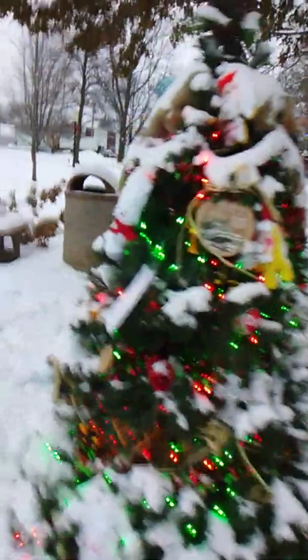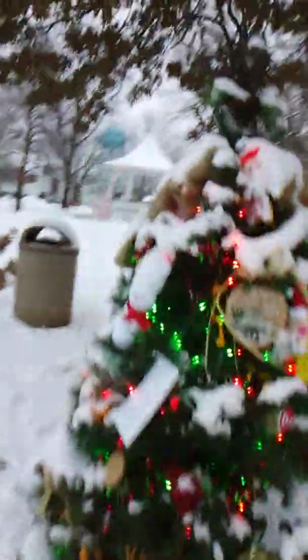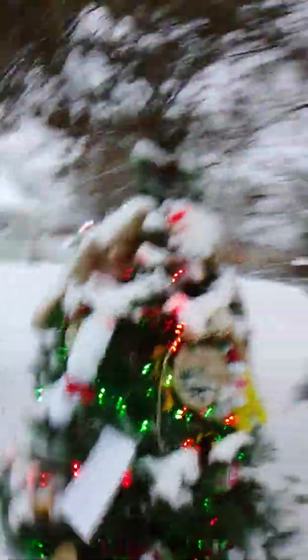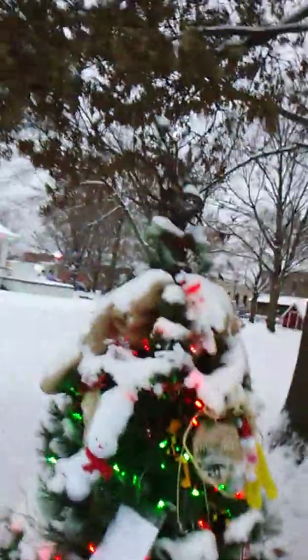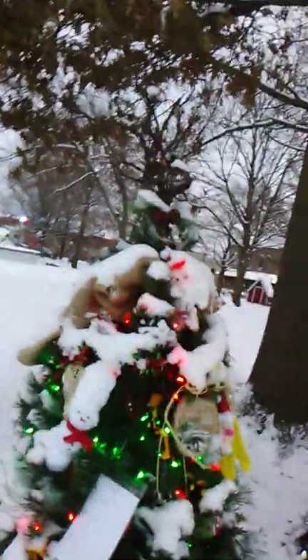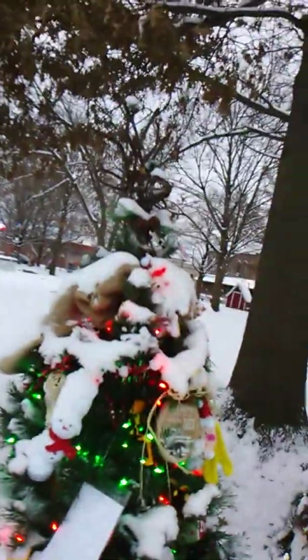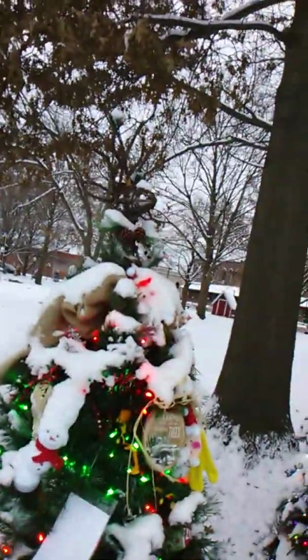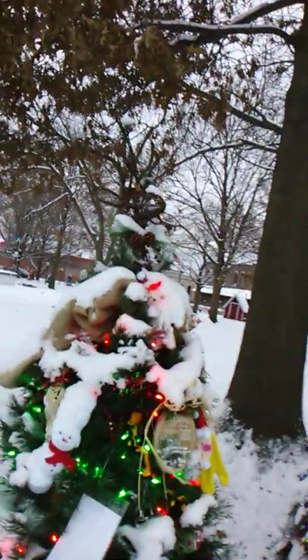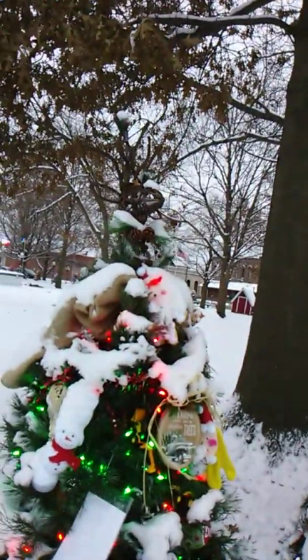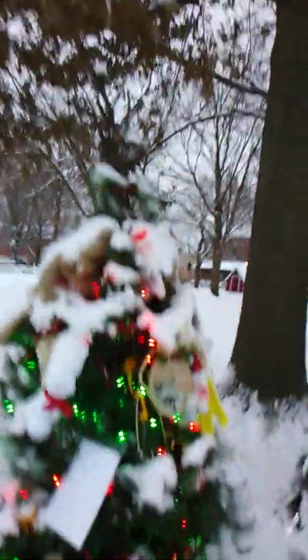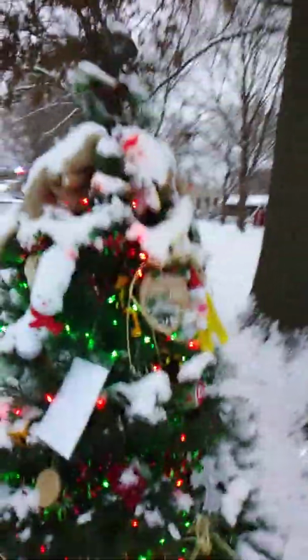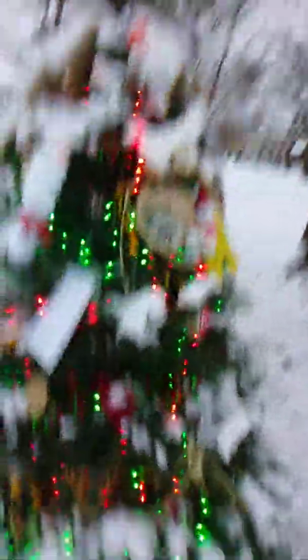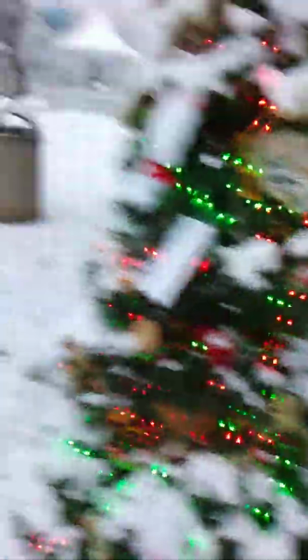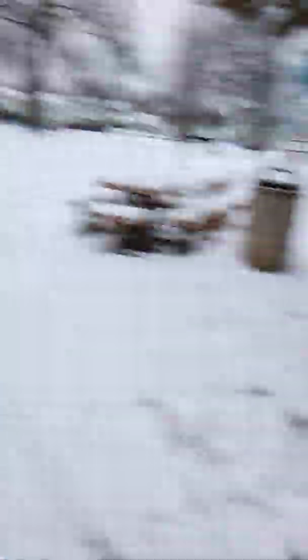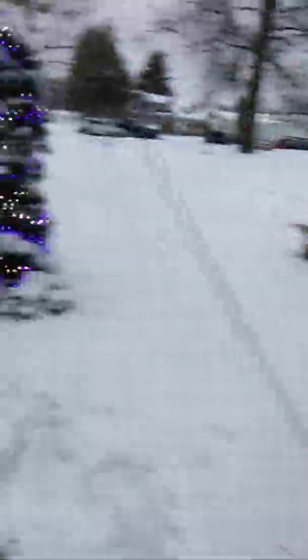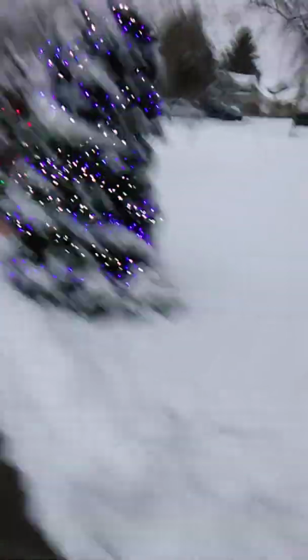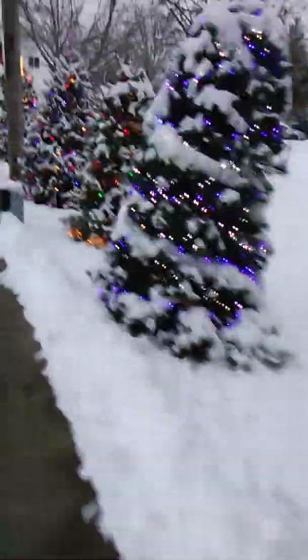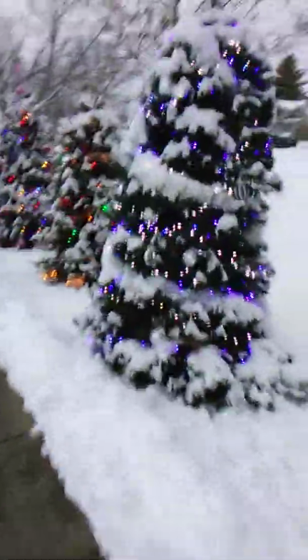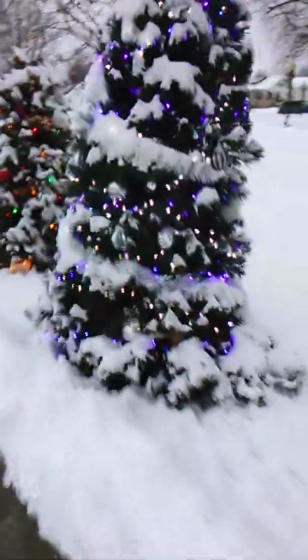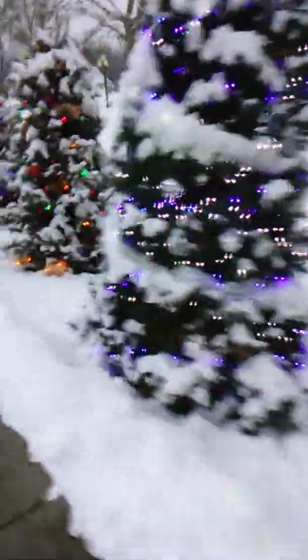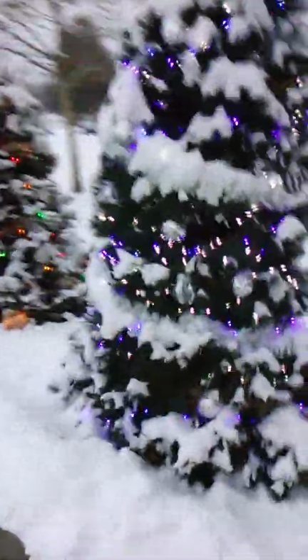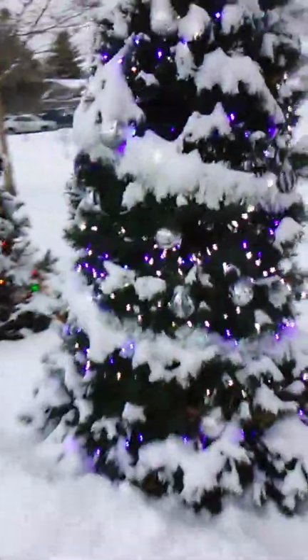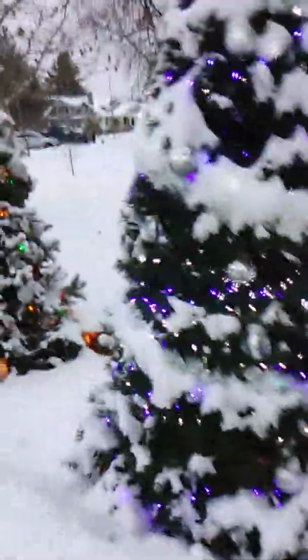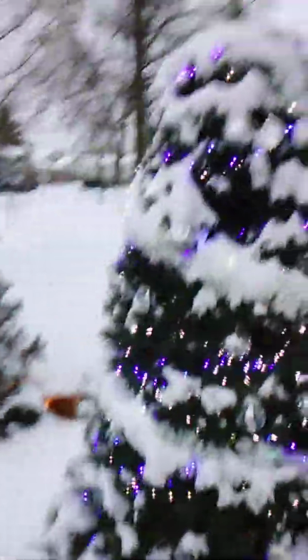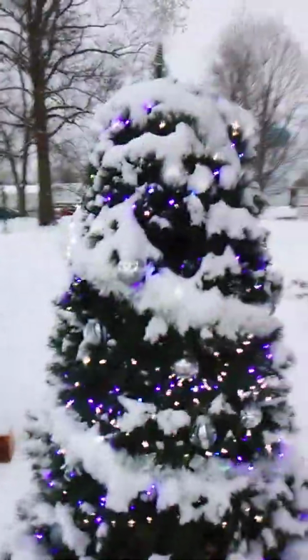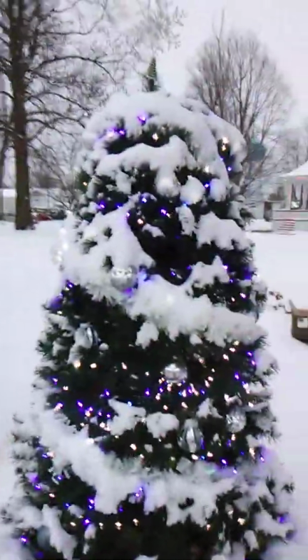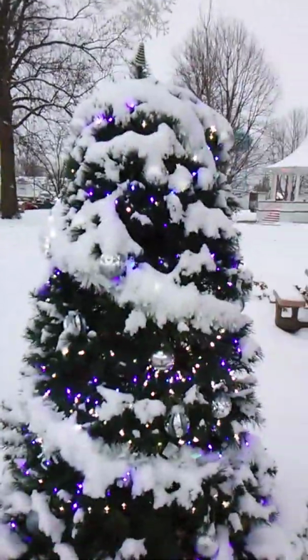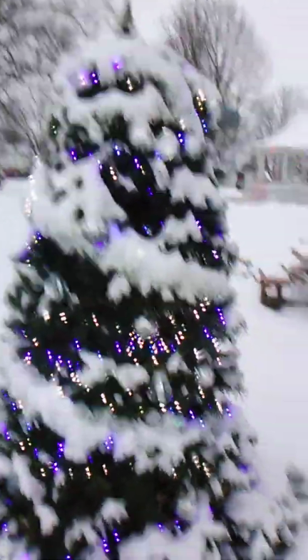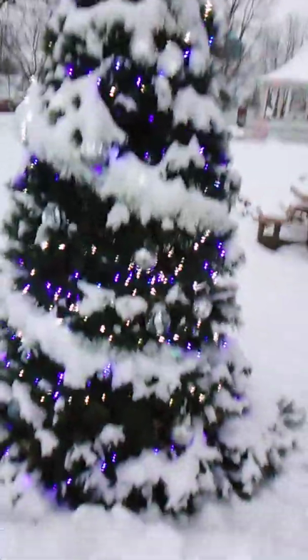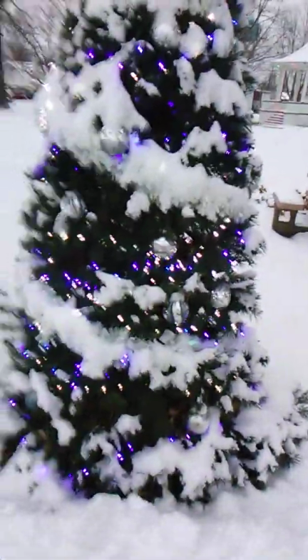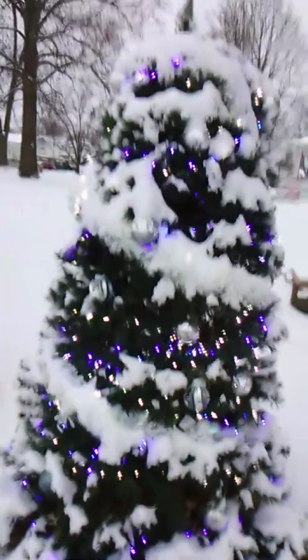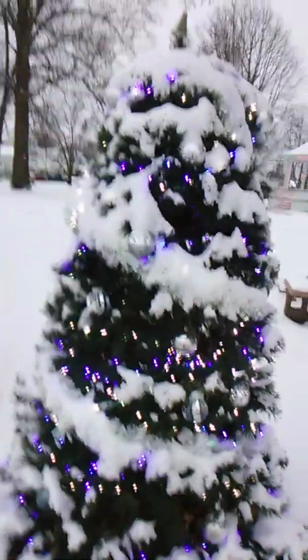Oh, that's a neat tree topper. Let me see if I can get that on camera. That's beautiful. I didn't really take a very close look at these, because usually it's pretty dark when I walk by.